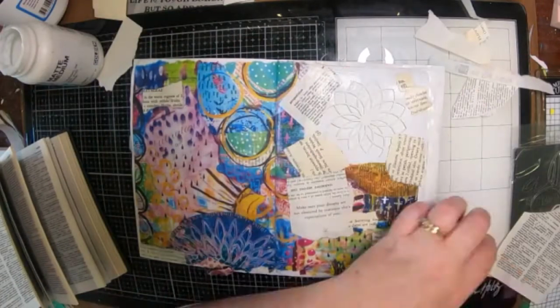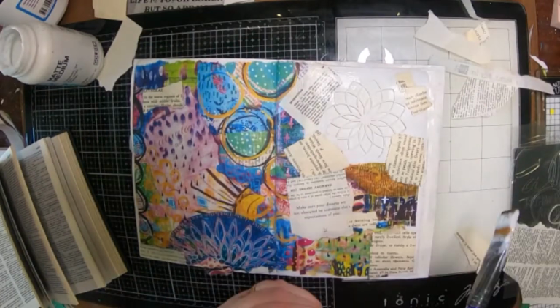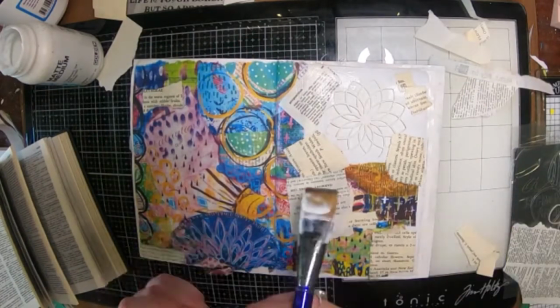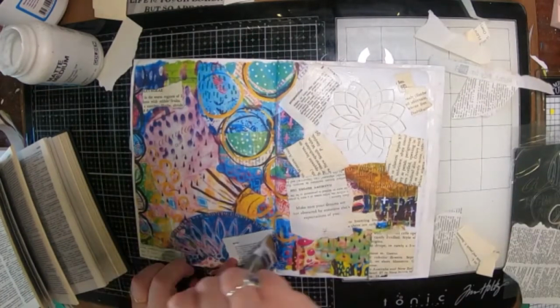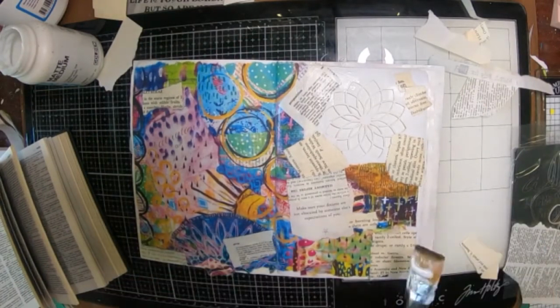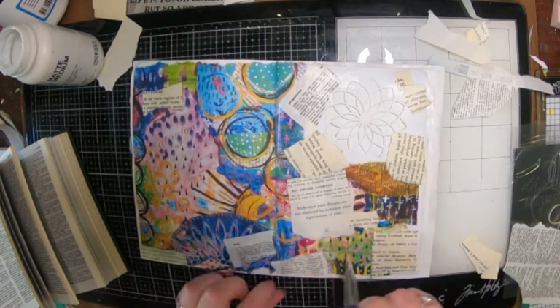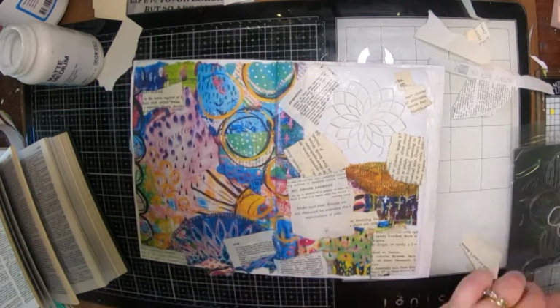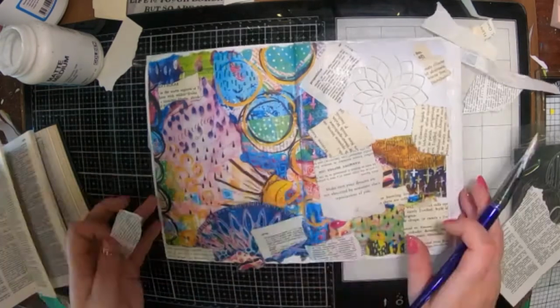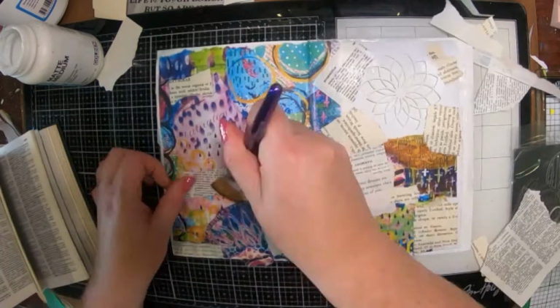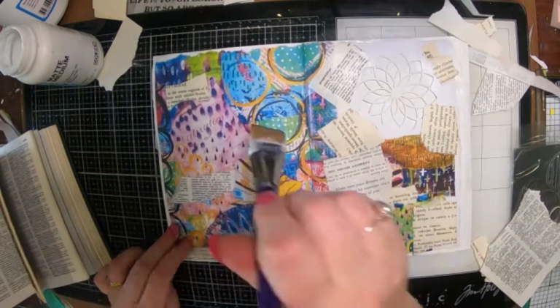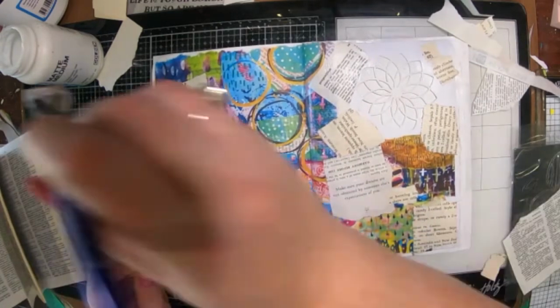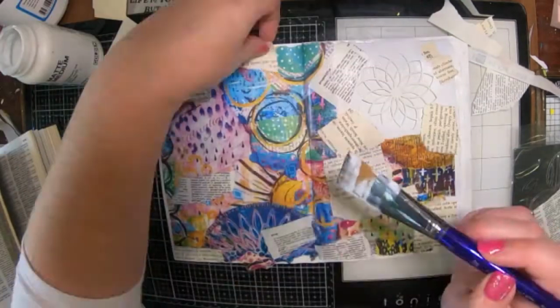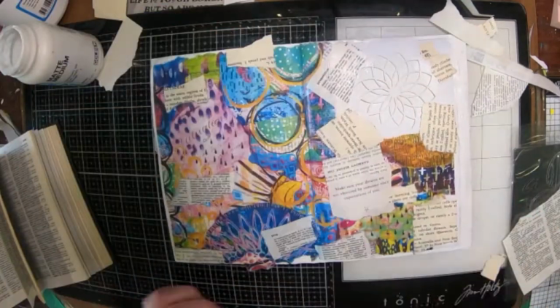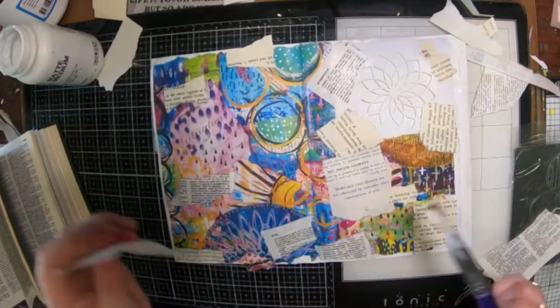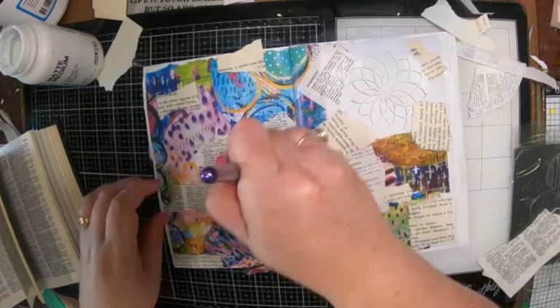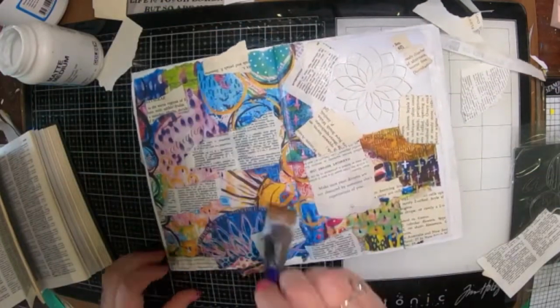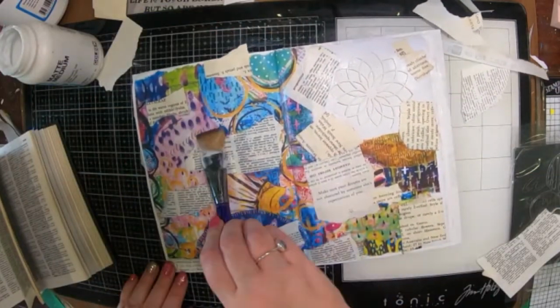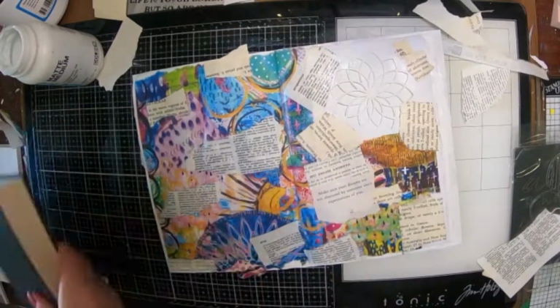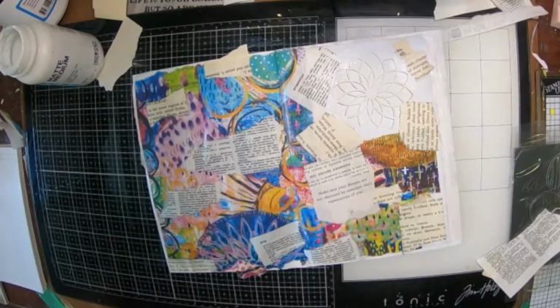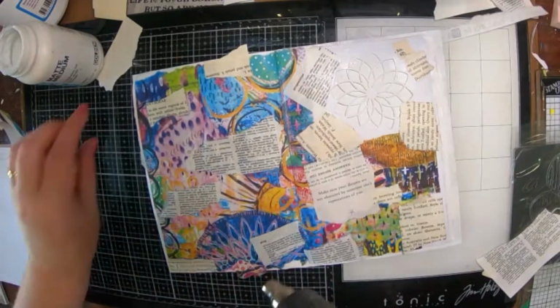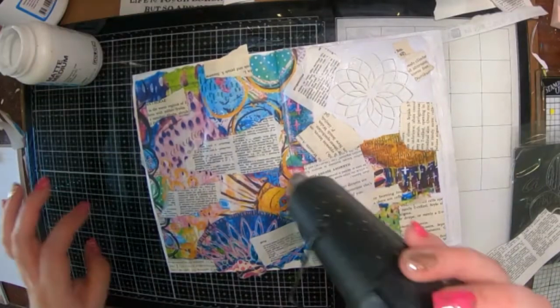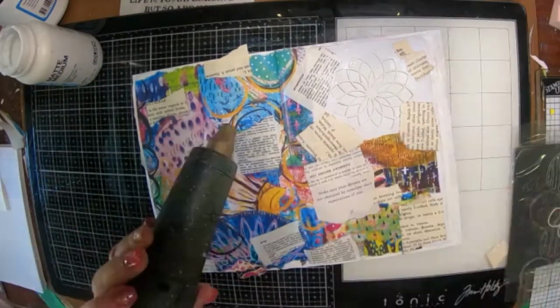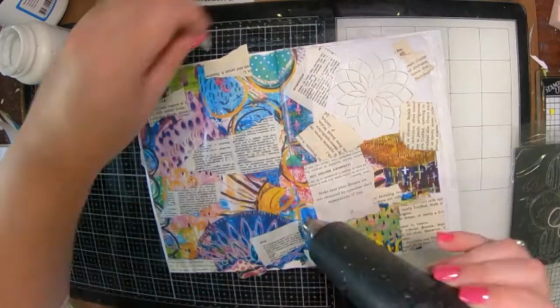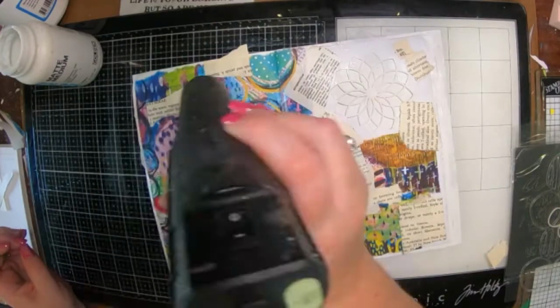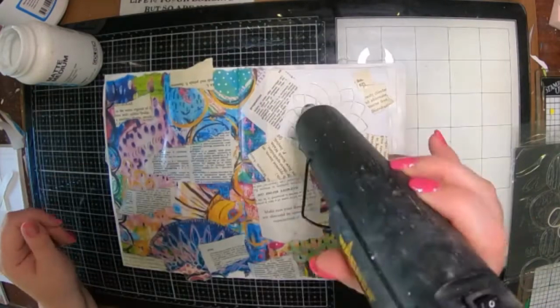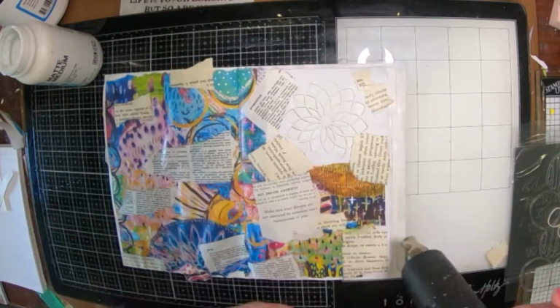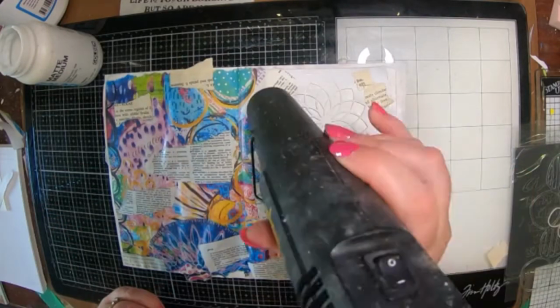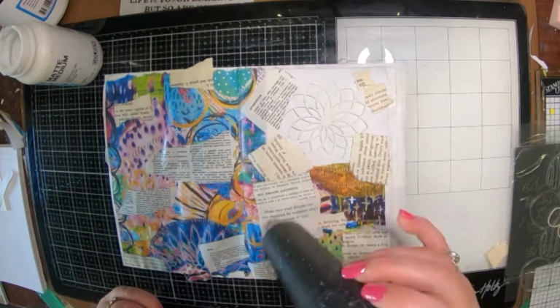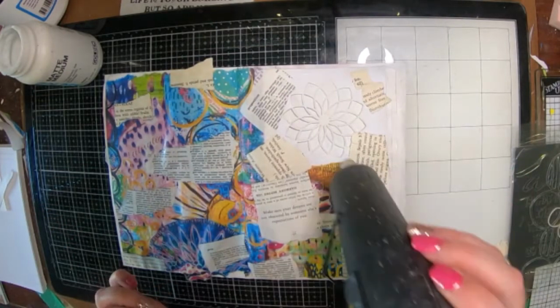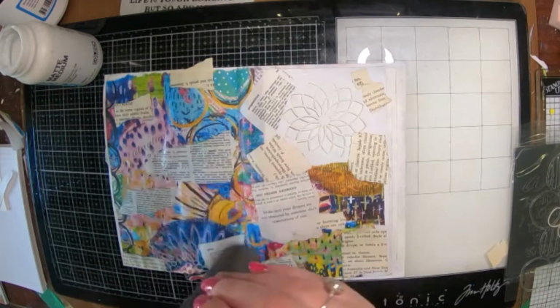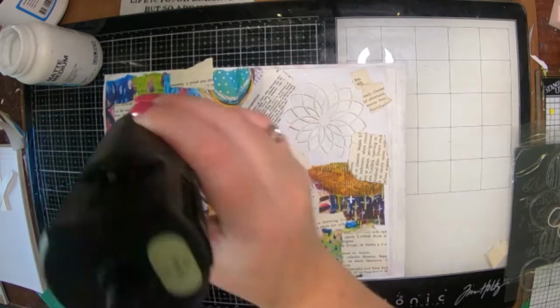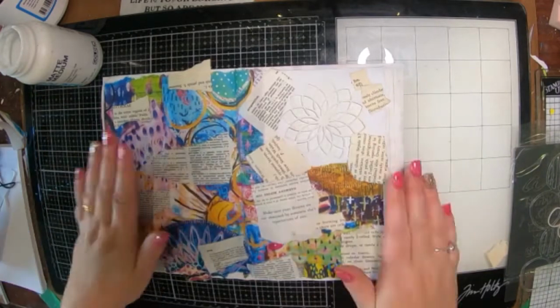Because I didn't have enough of the little bits and the rest of the paper has got big writing and pictures on it, I've ripped a page out of my trusty old dictionary and glued that in as well with the gel medium.